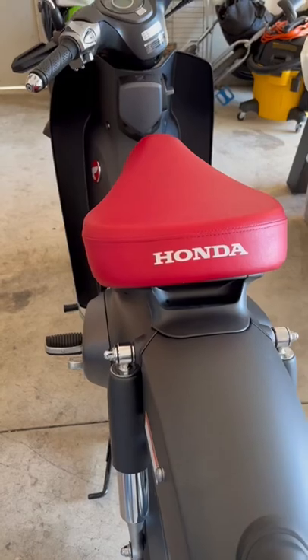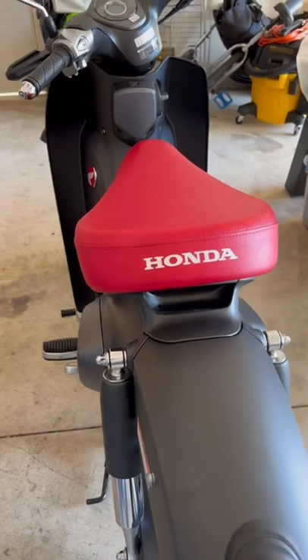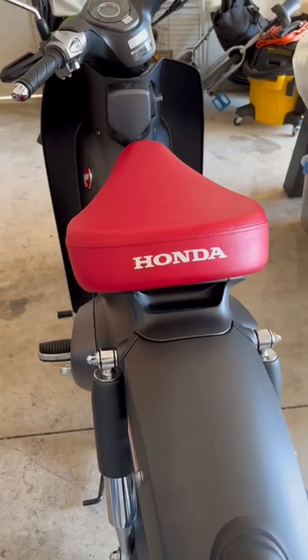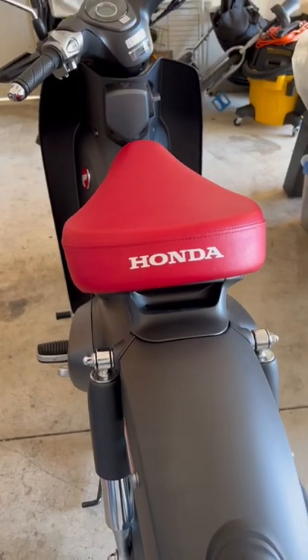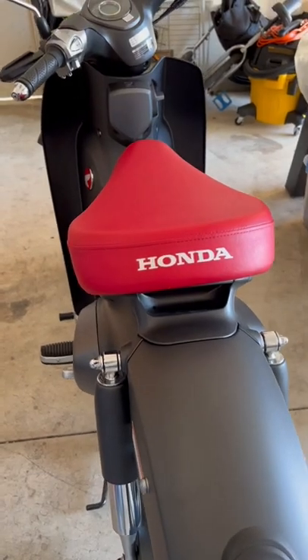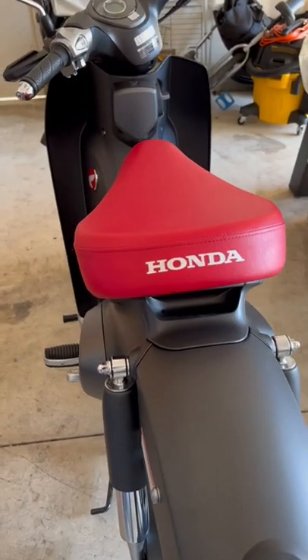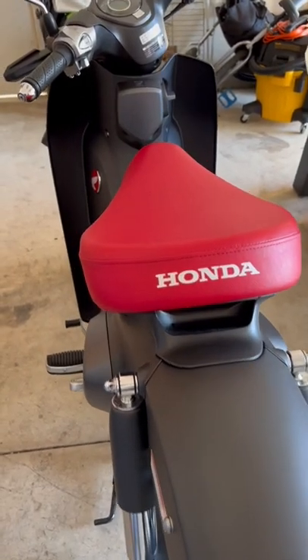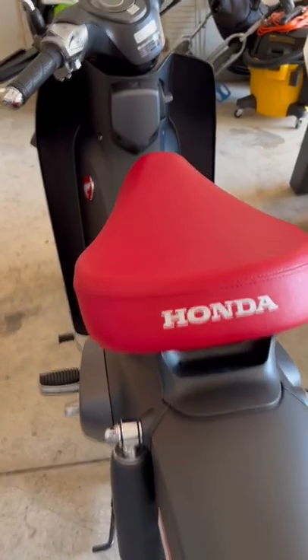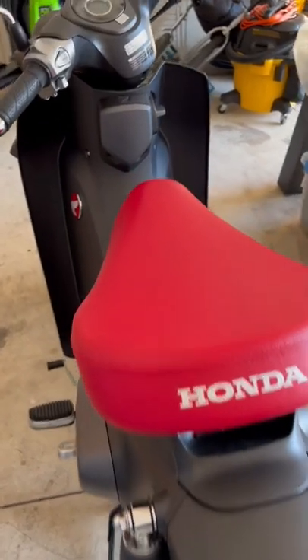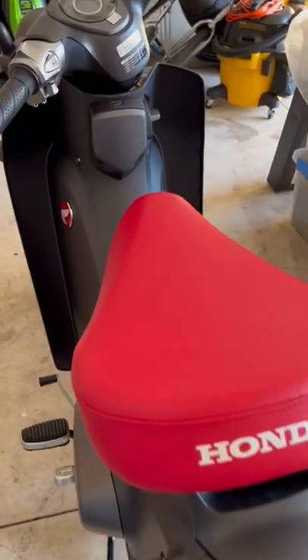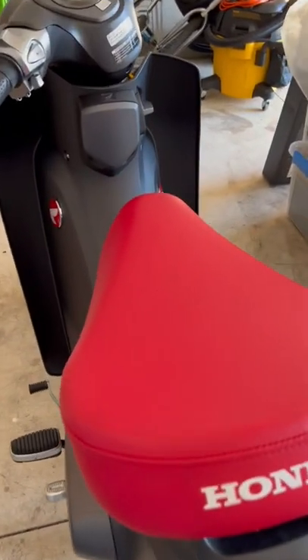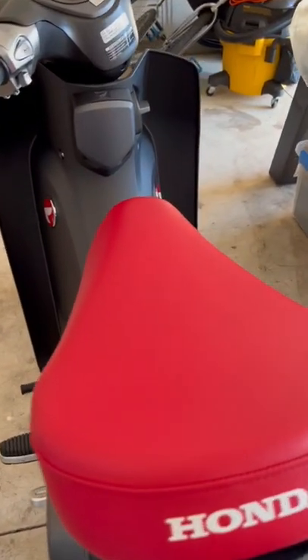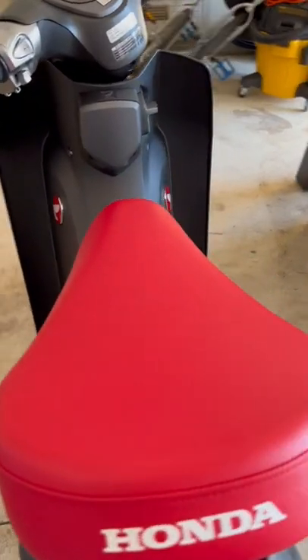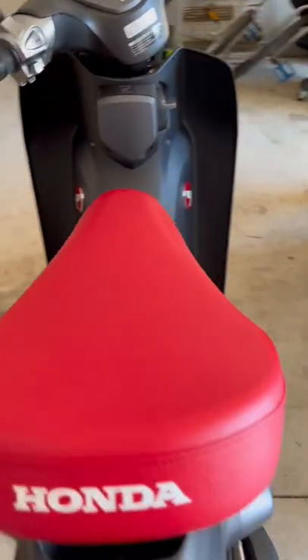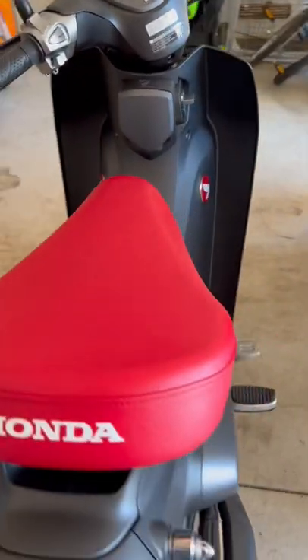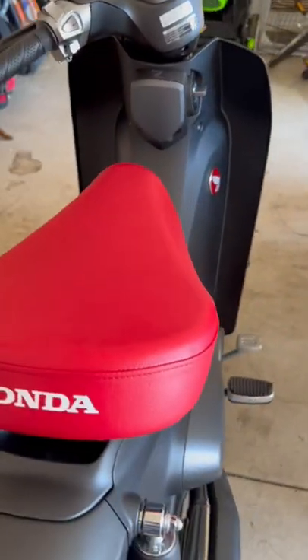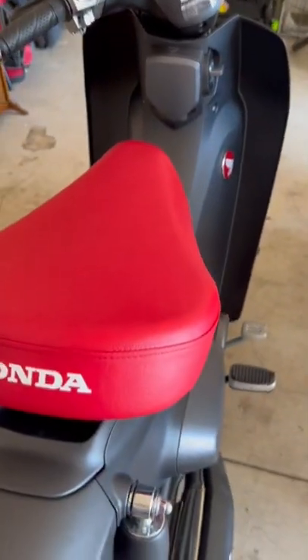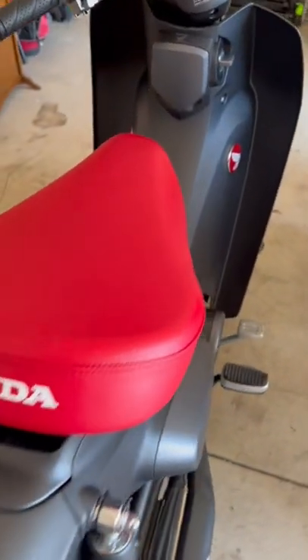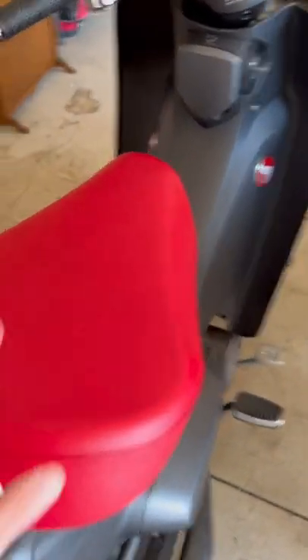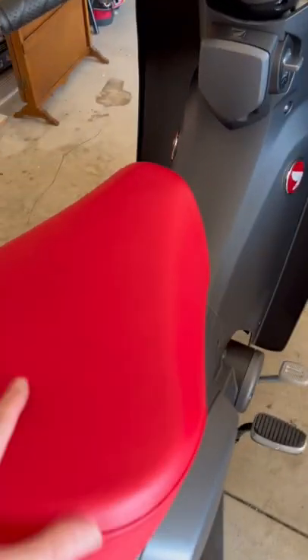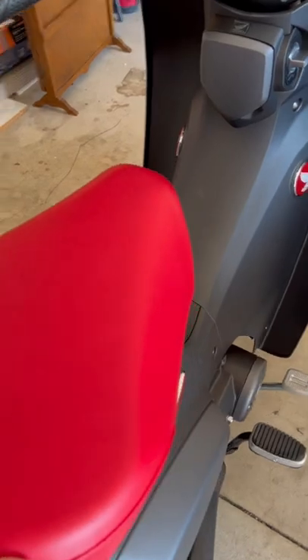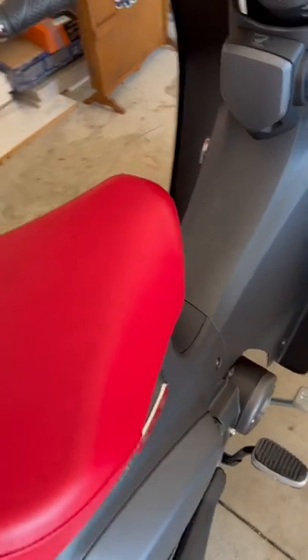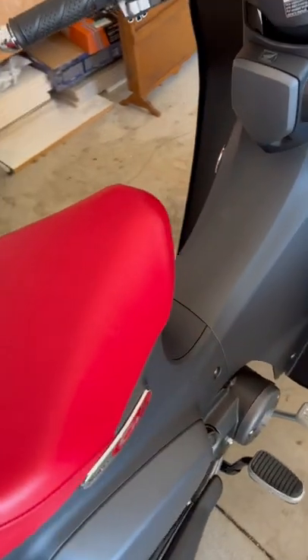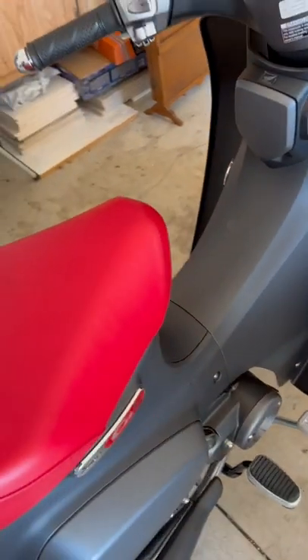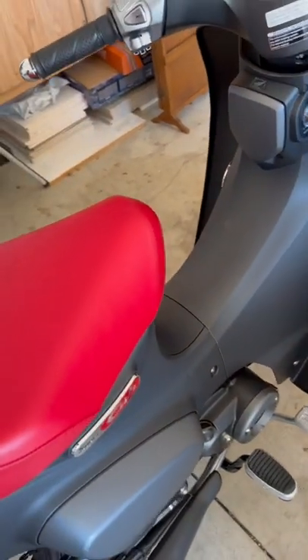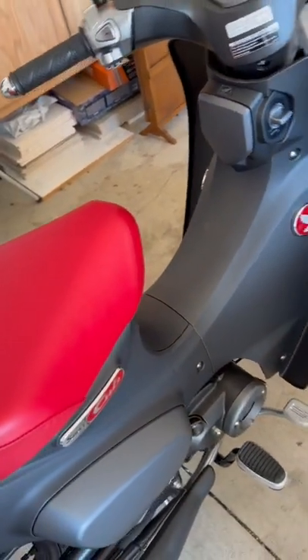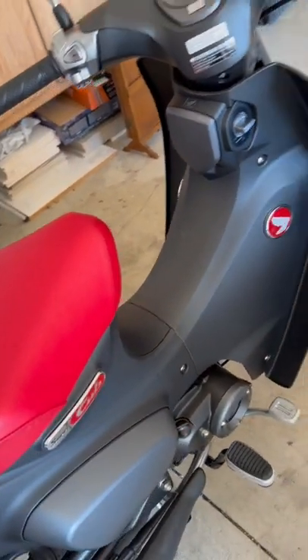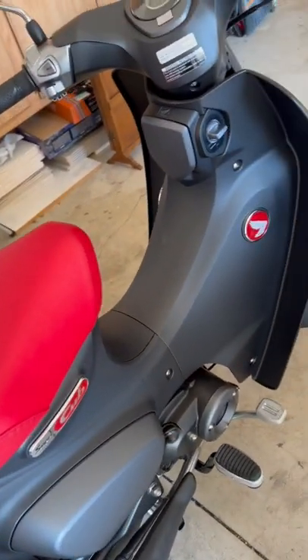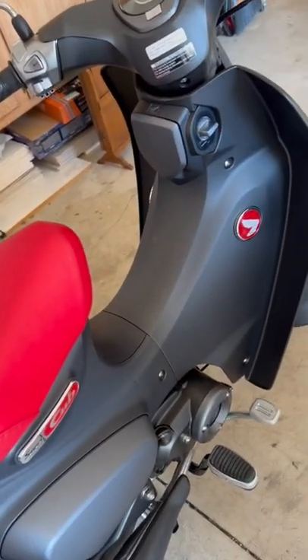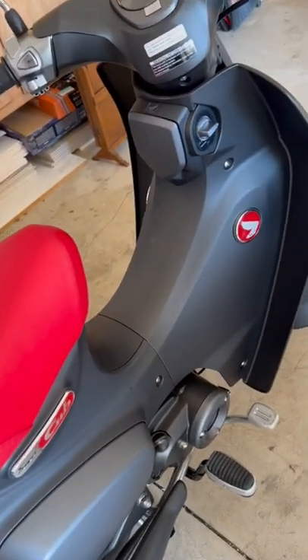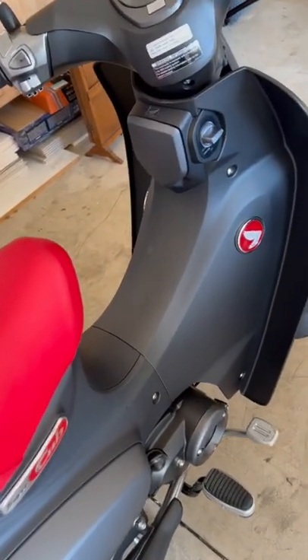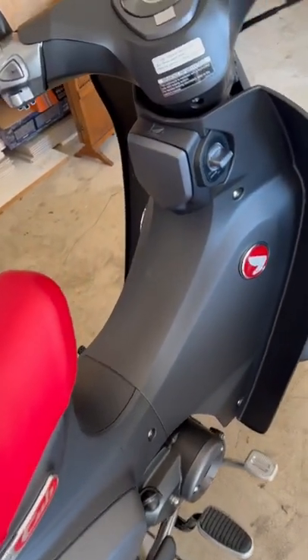I am so excited. I used to have a Honda Passport 70, and this is 125cc's. It's pretty awesome.